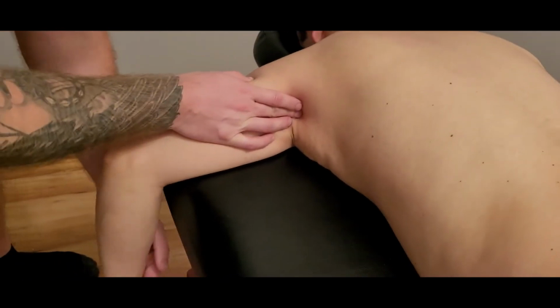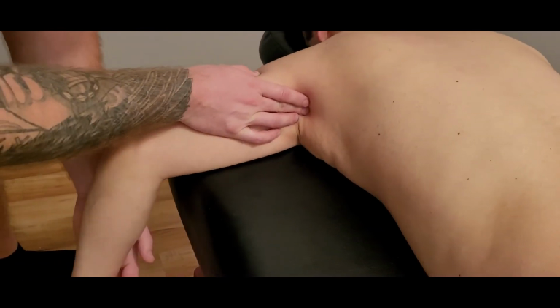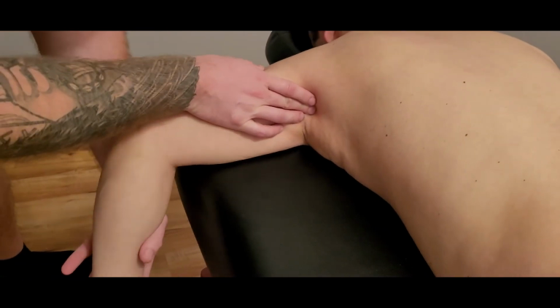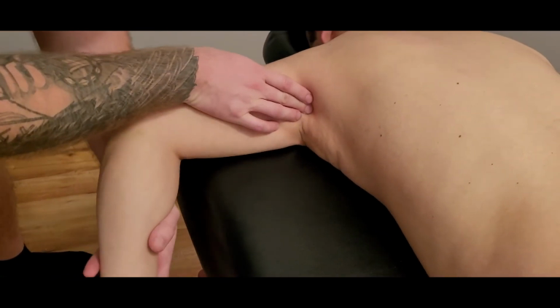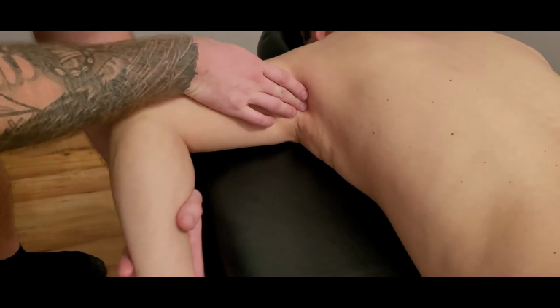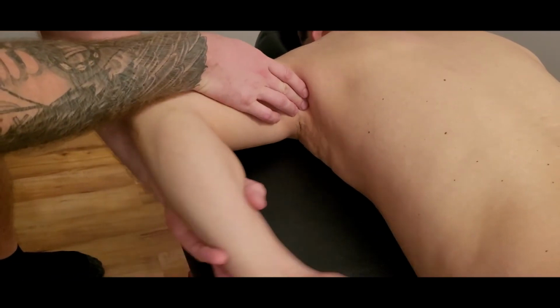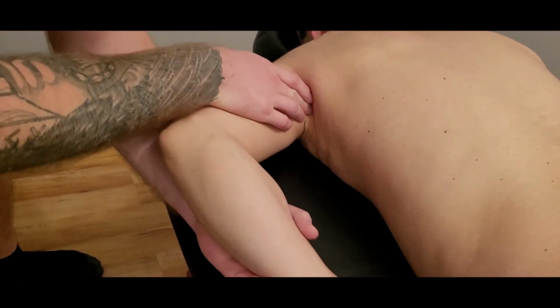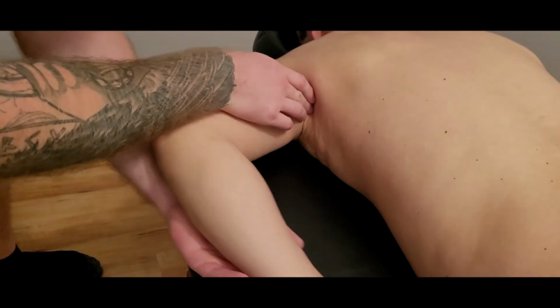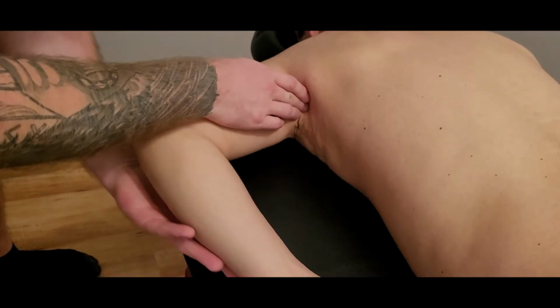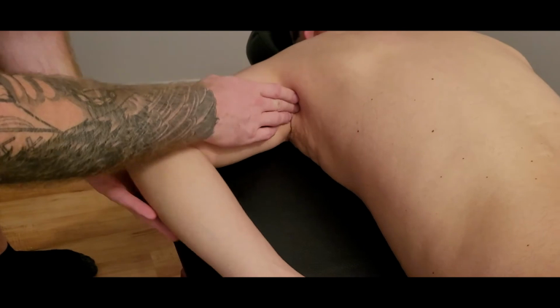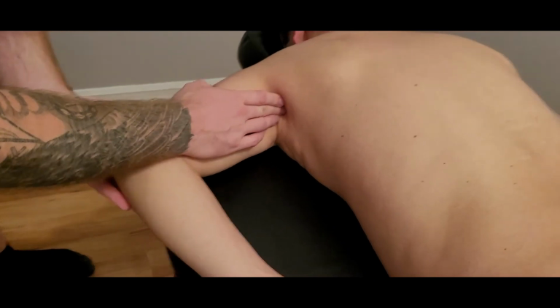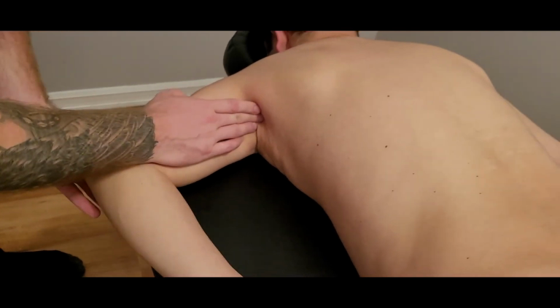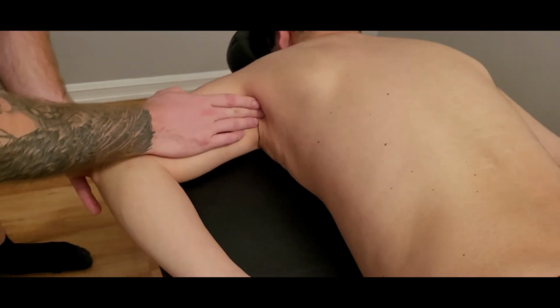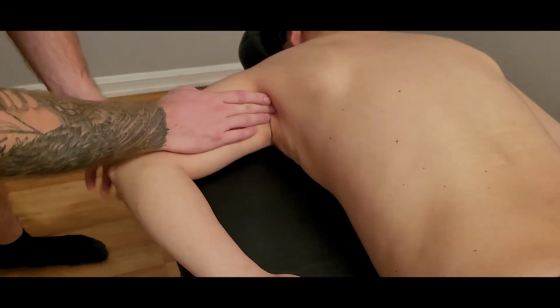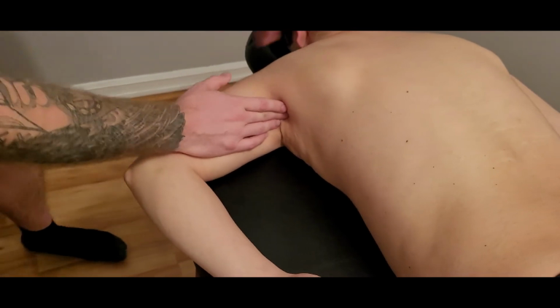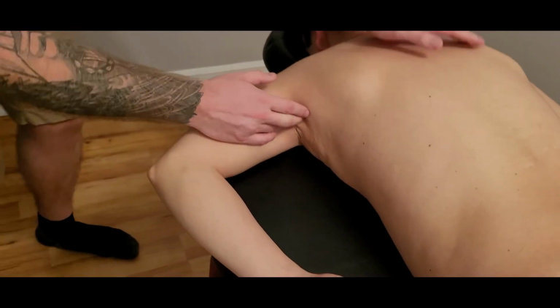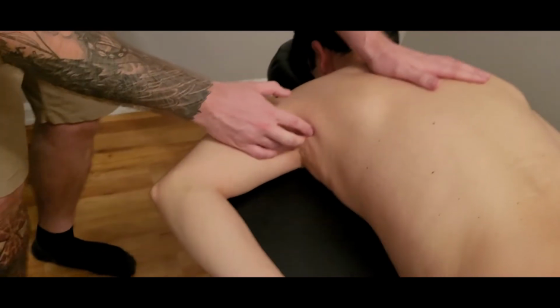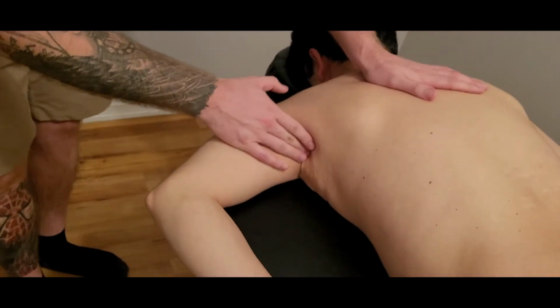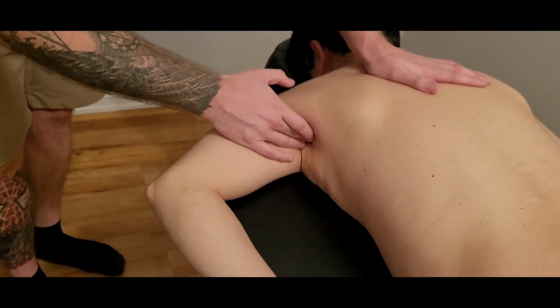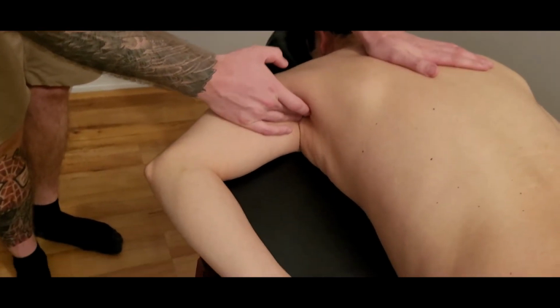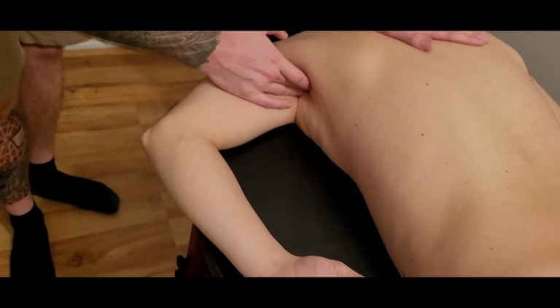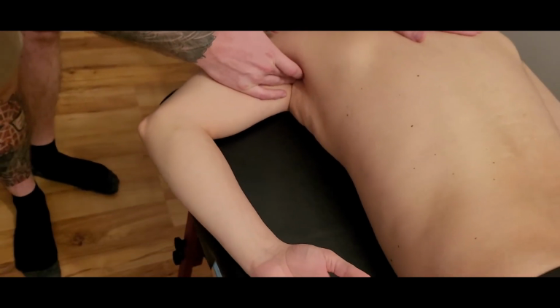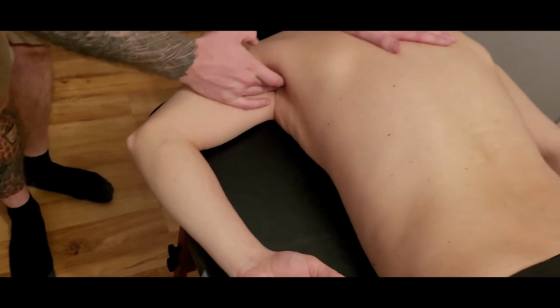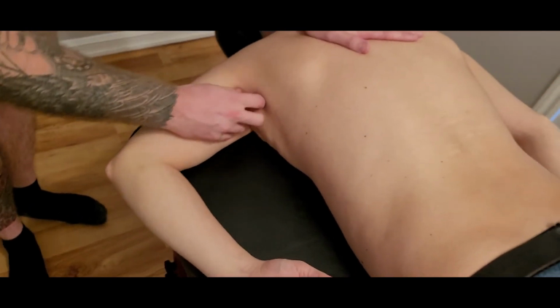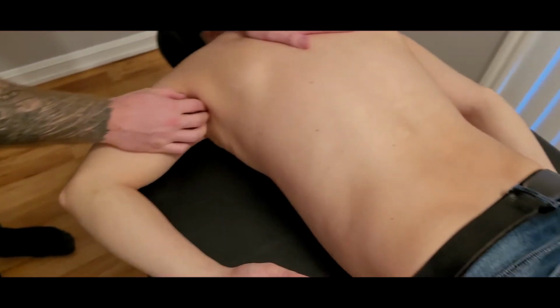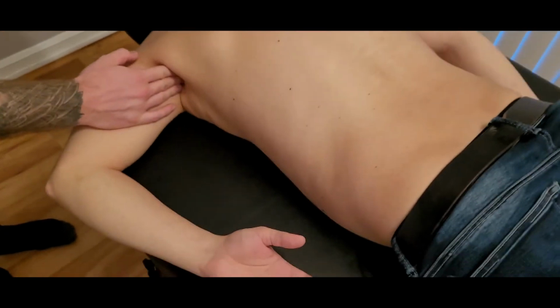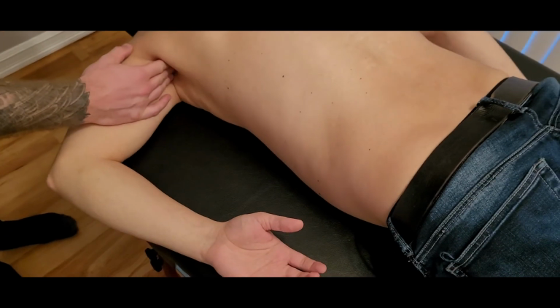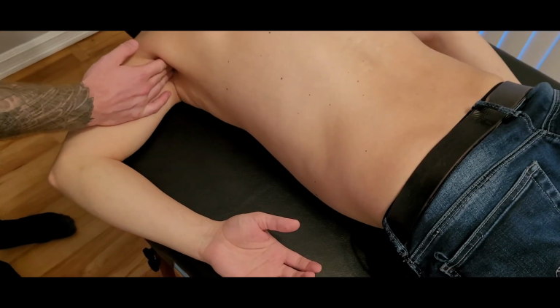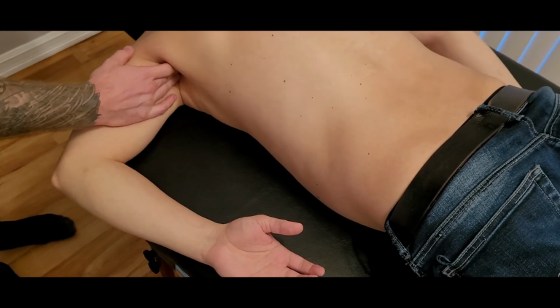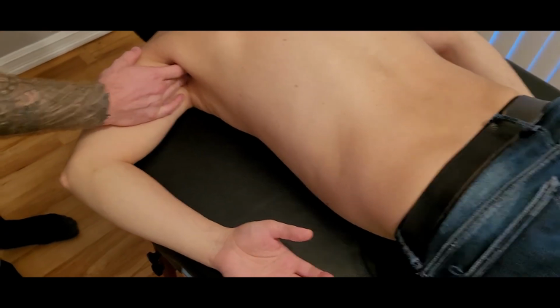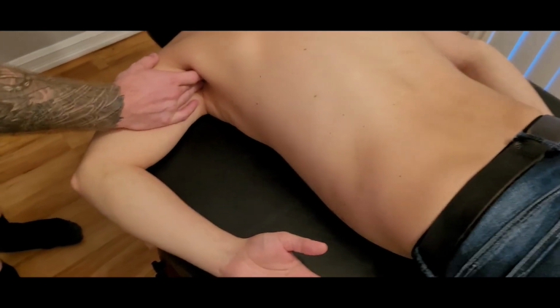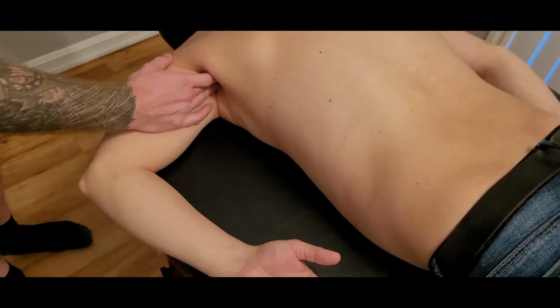We're going to follow that muscle right up into the axilla. At this point I'm going to bring his arm into quite a bit of medial rotation and sink into the axilla up towards its insertion.